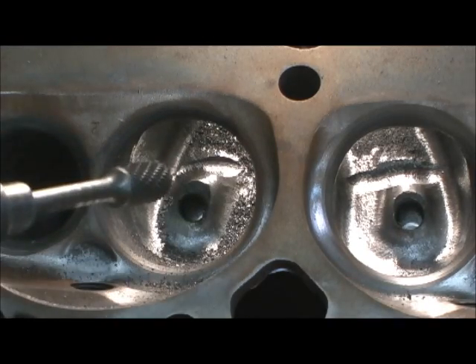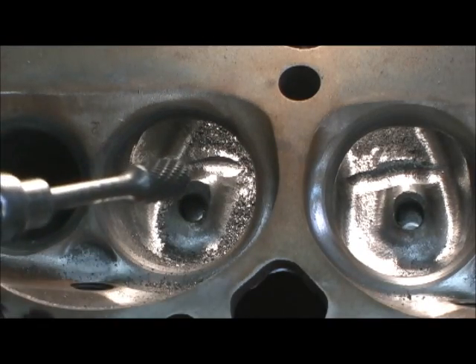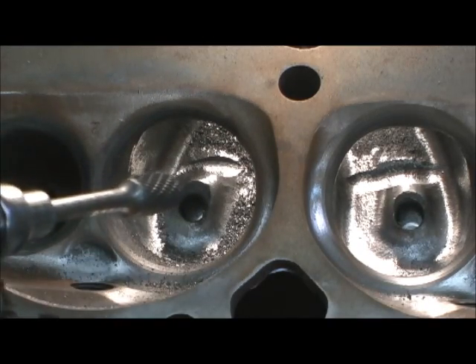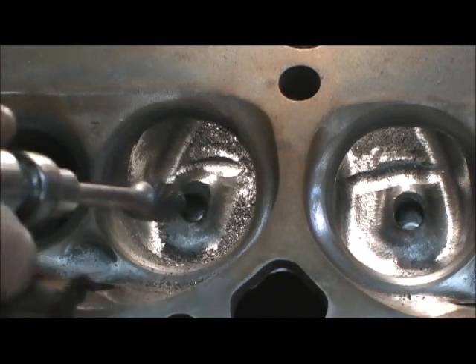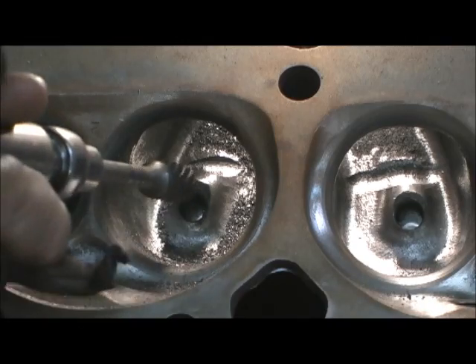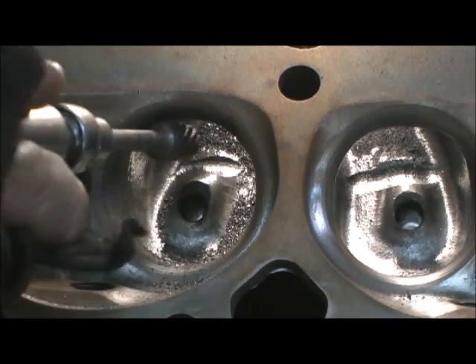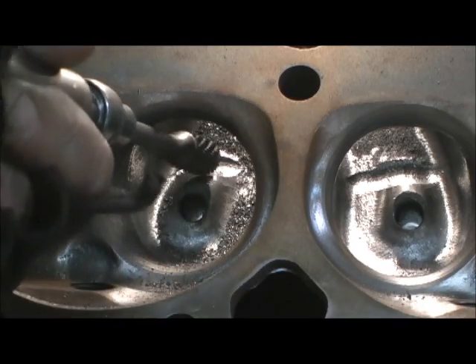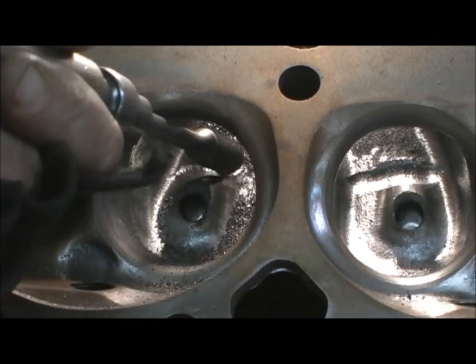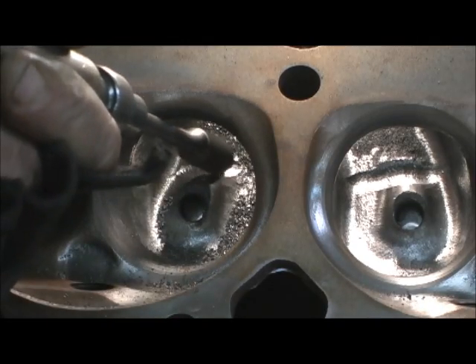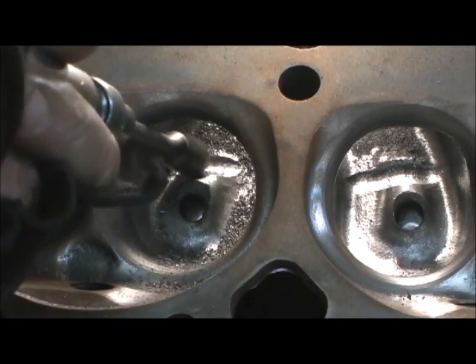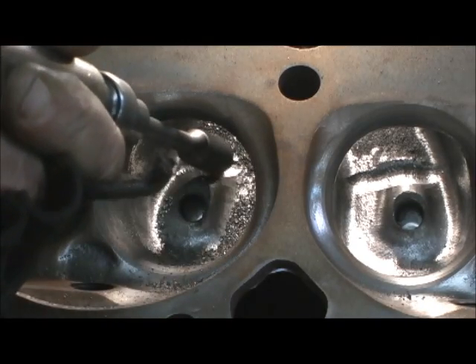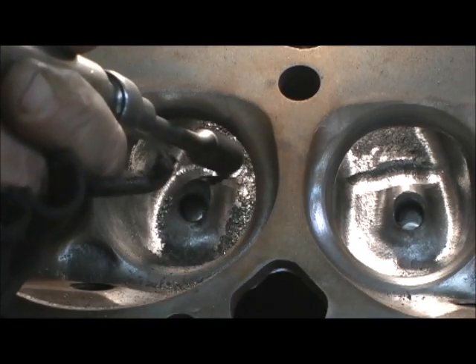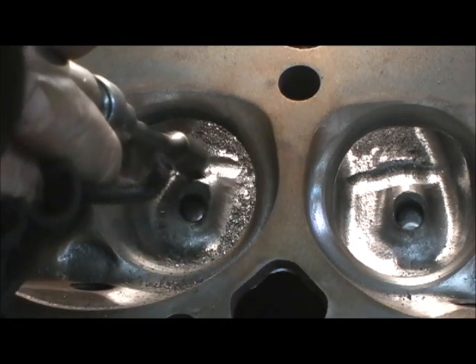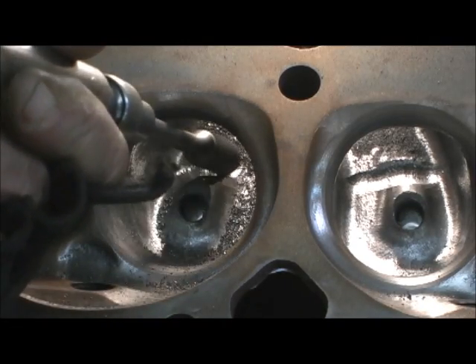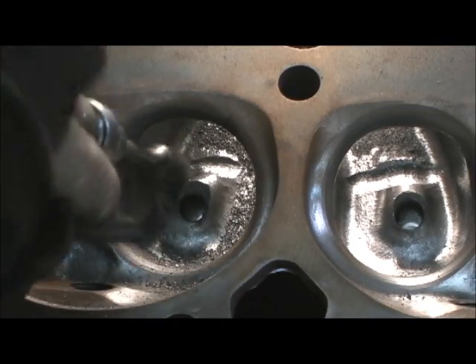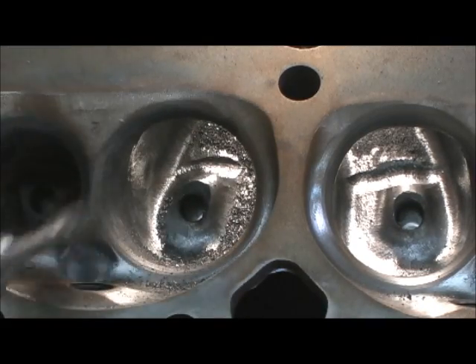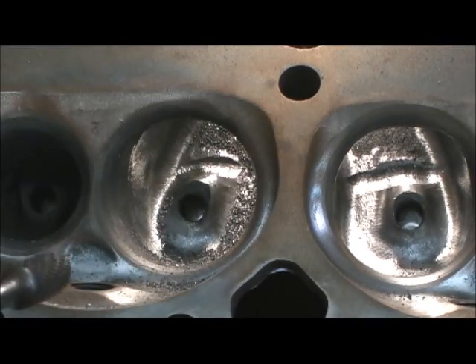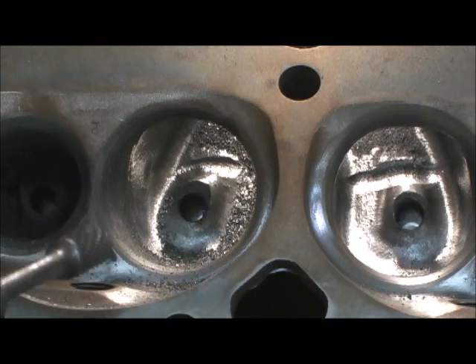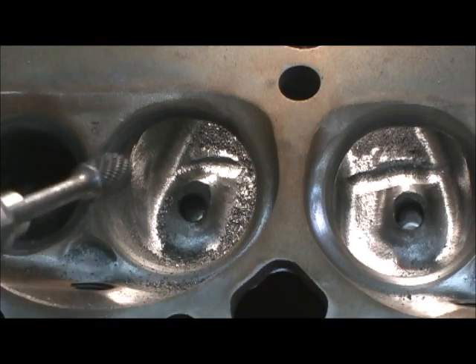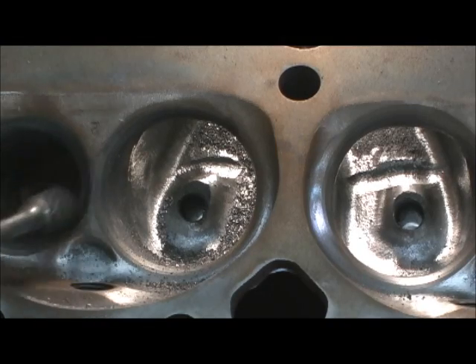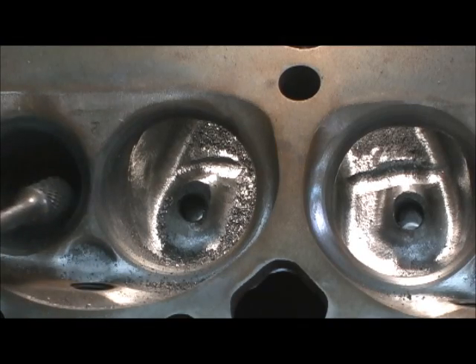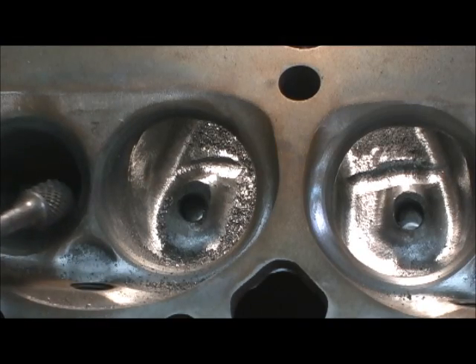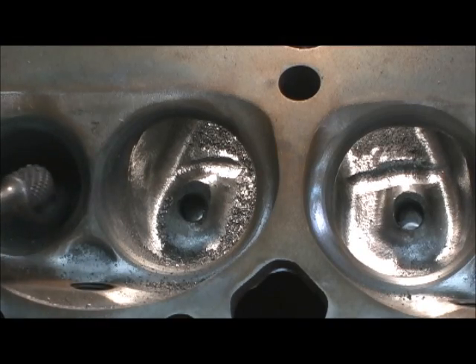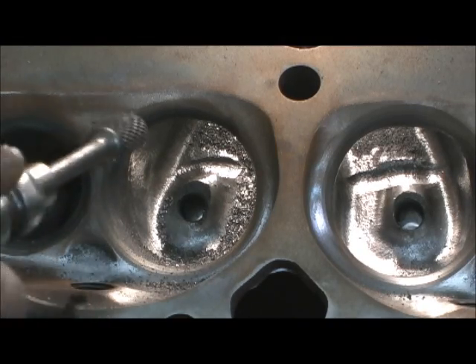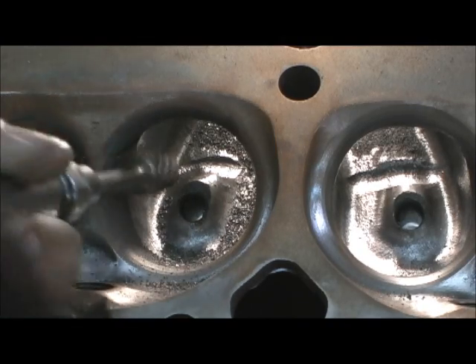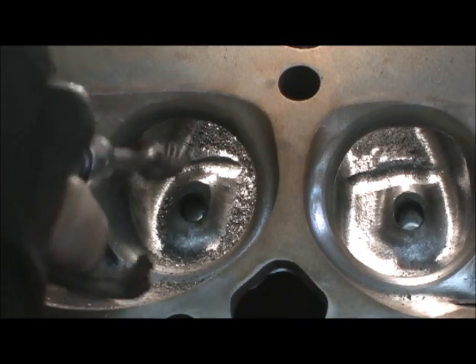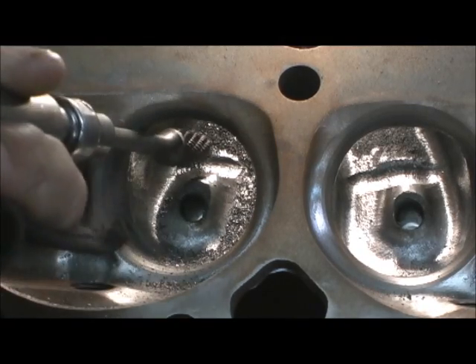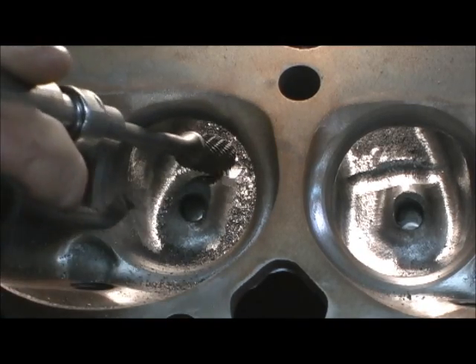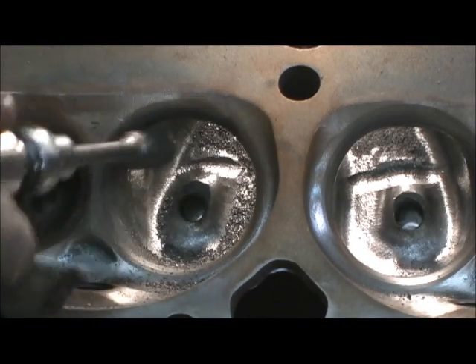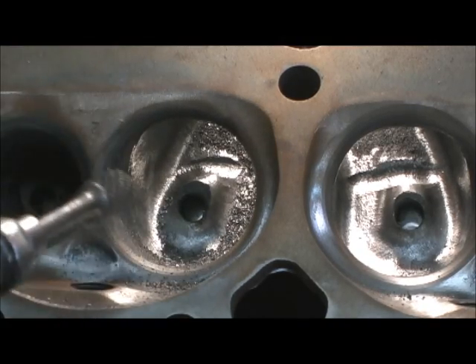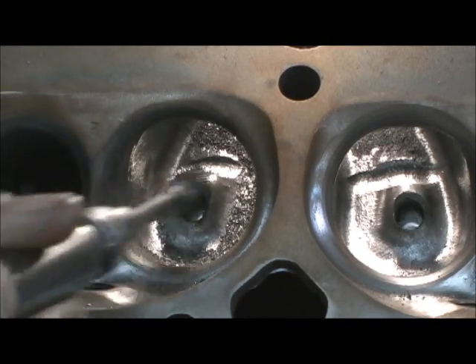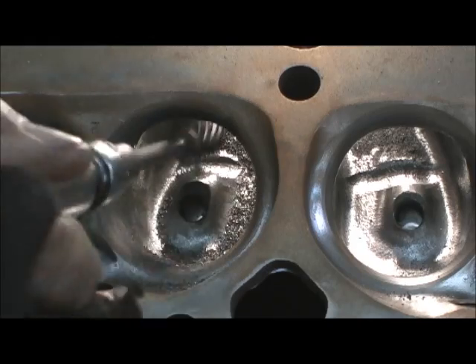Now I'm about level with the bulk of that guide and what's left of the tail. Now I'm going to go across, all the way.